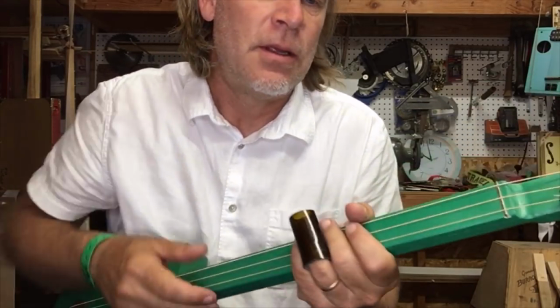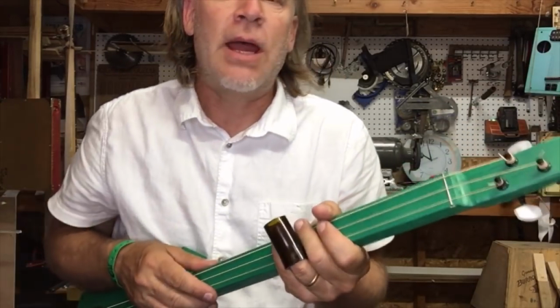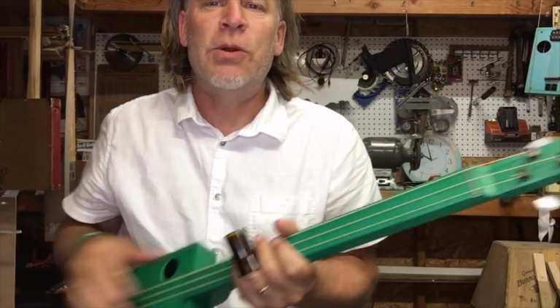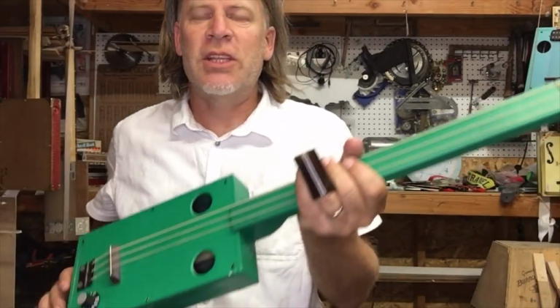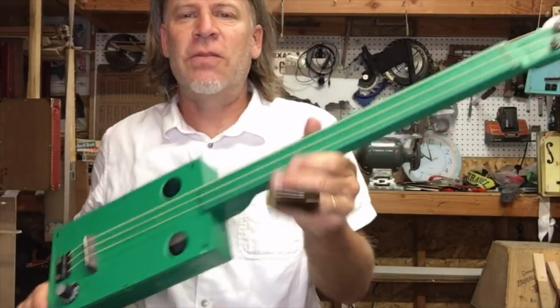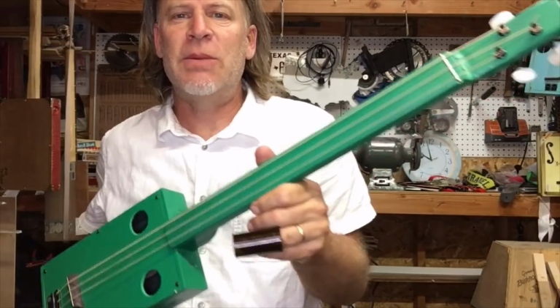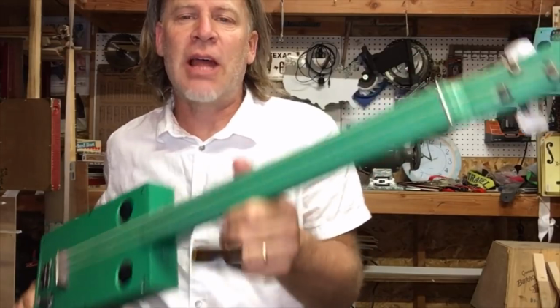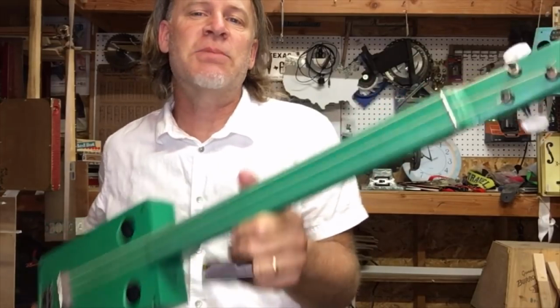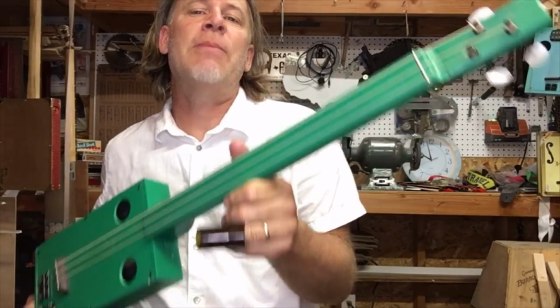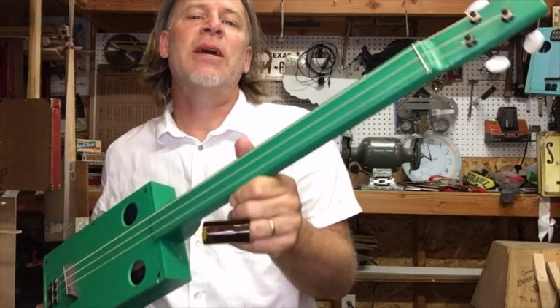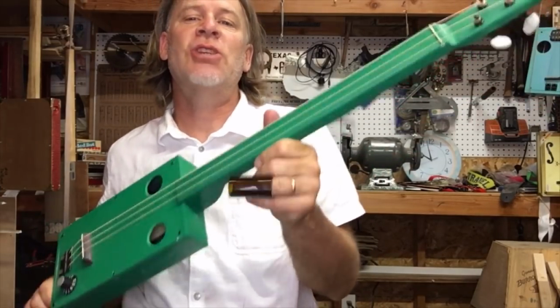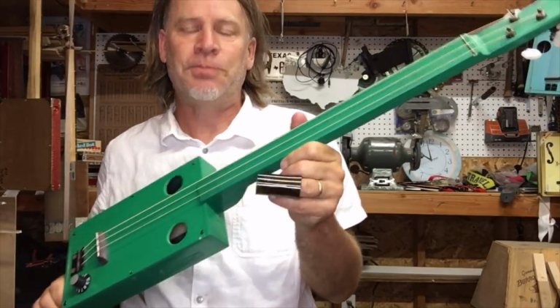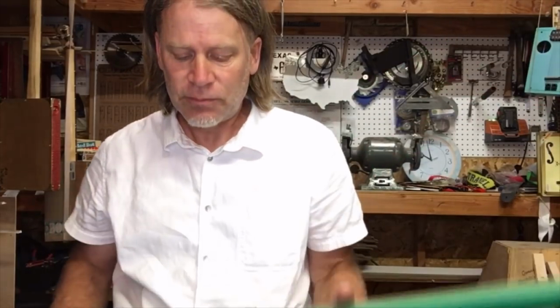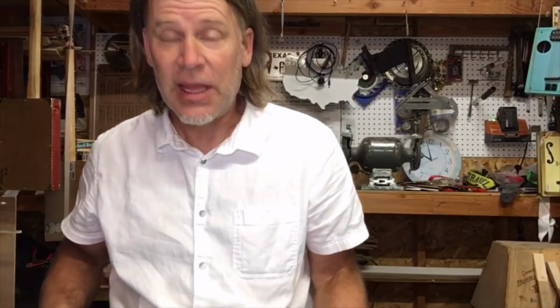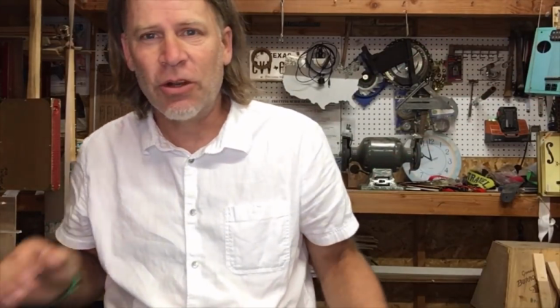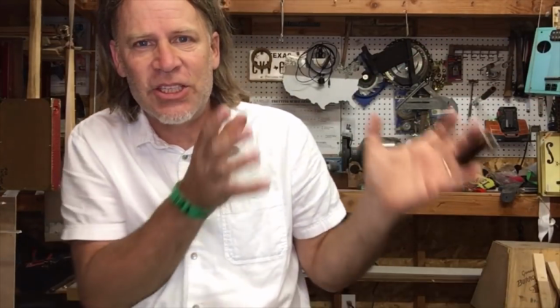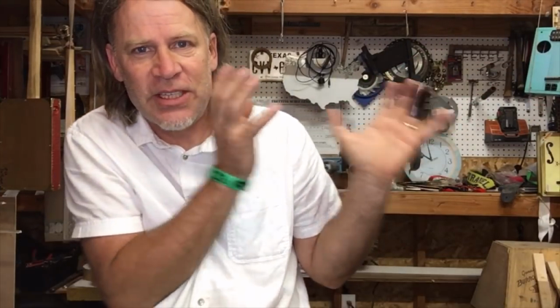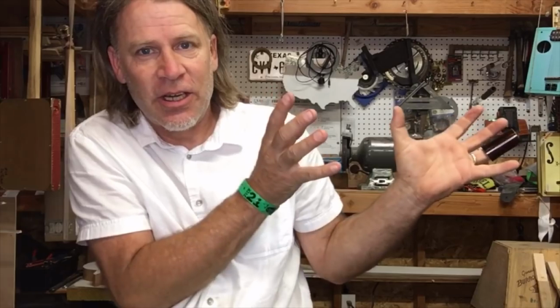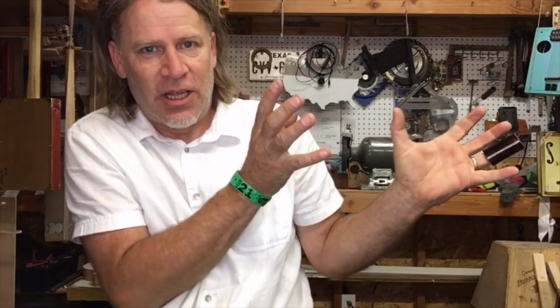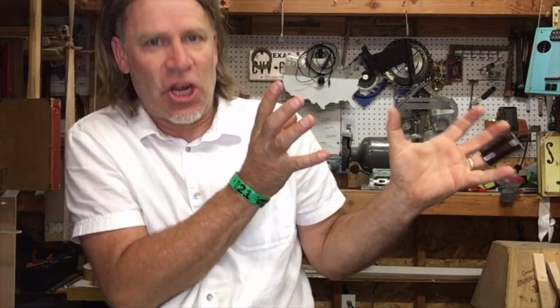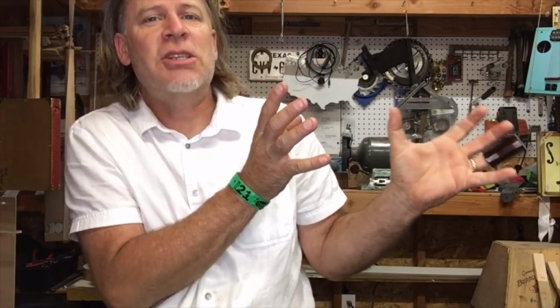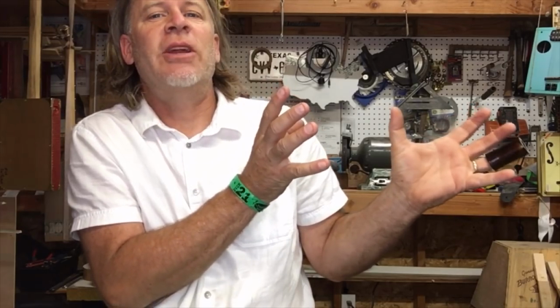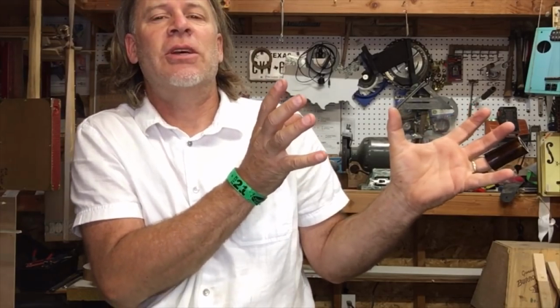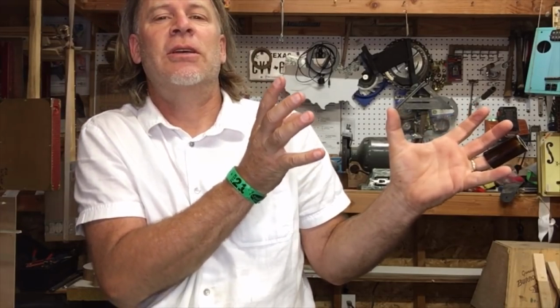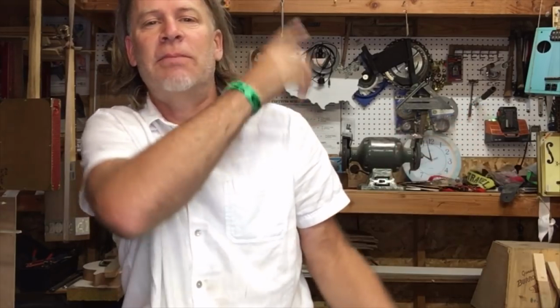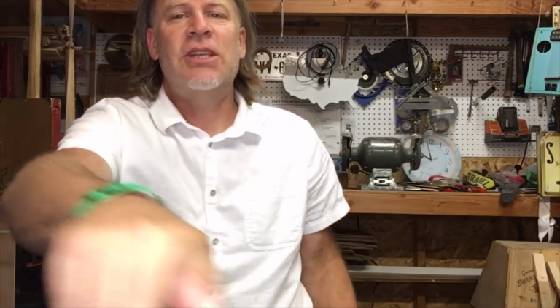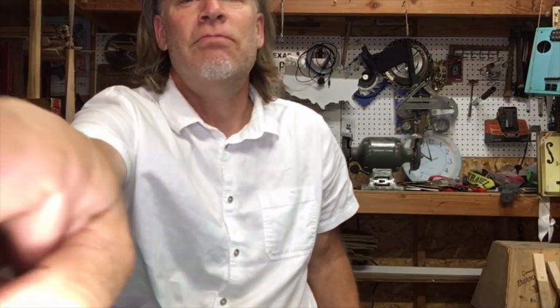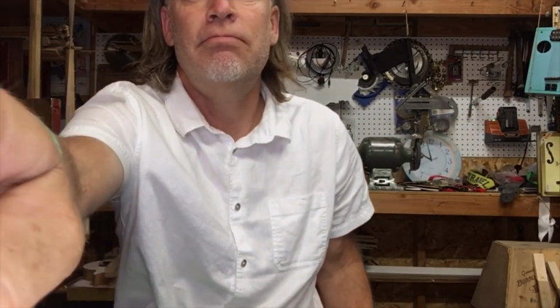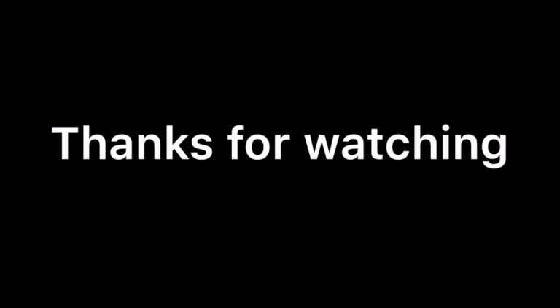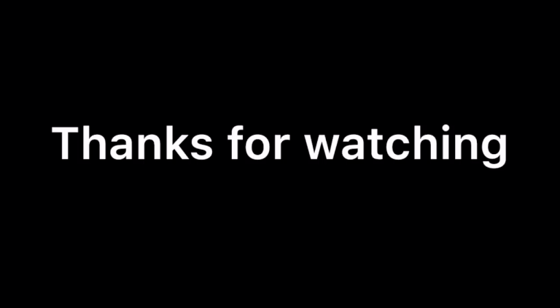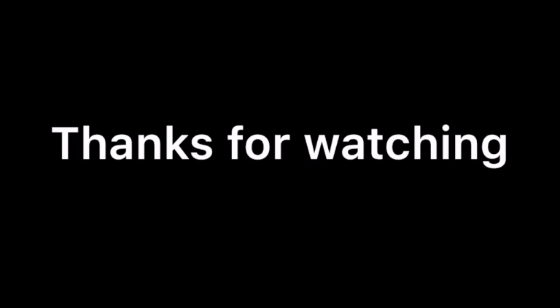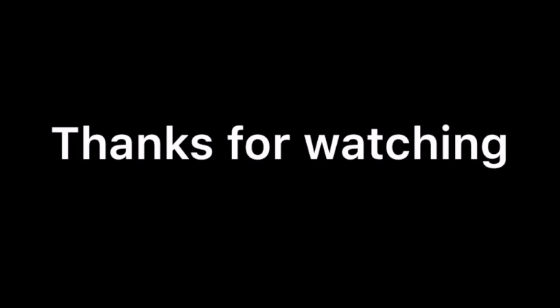Alright, I hope you enjoyed this video. If you did, be sure to like, subscribe, comment, and share. Also don't forget to check out these other cigar box guitar videos. See you soon — thank you!